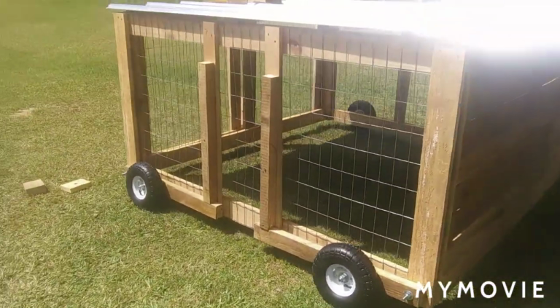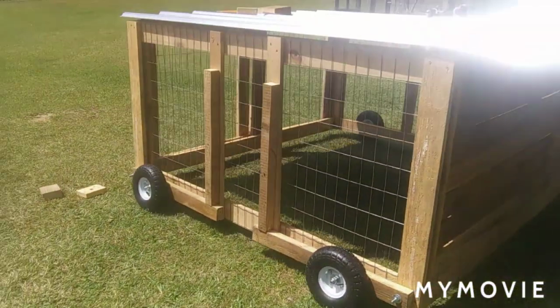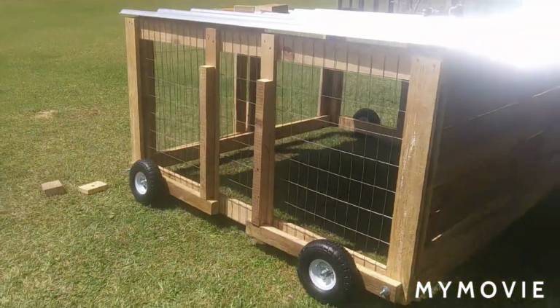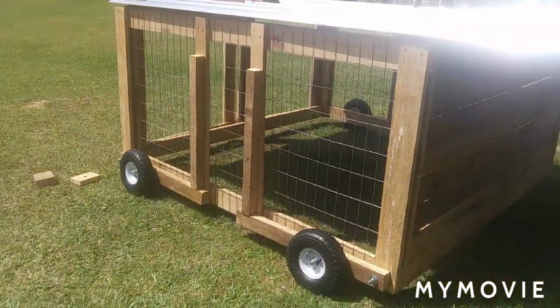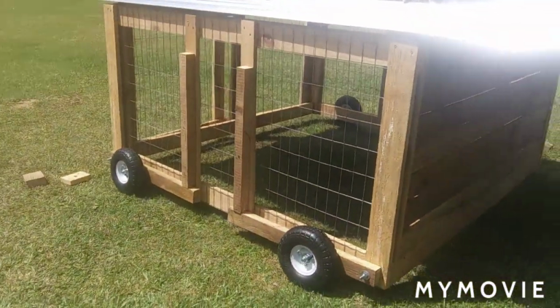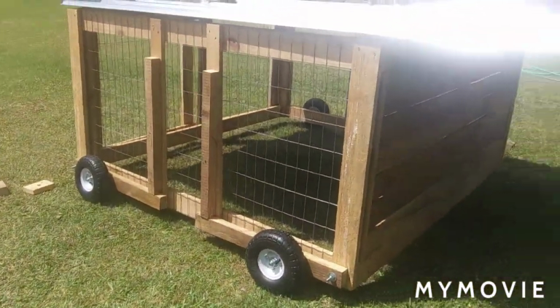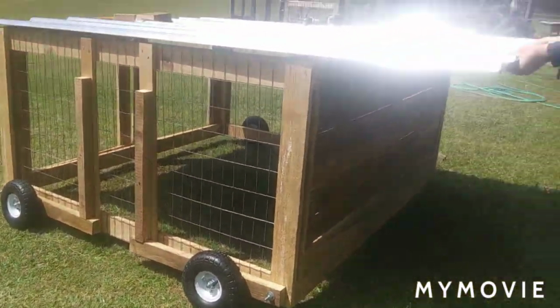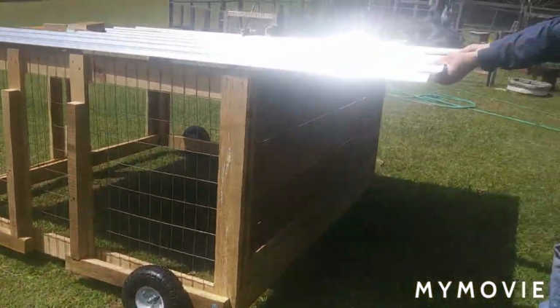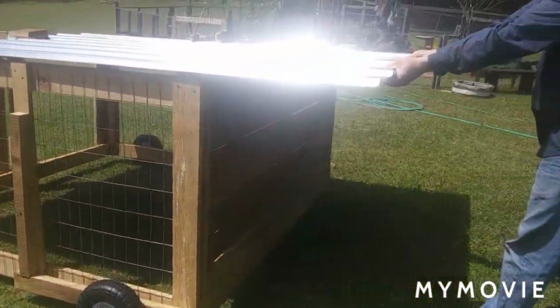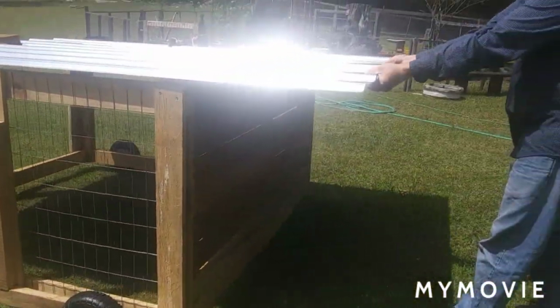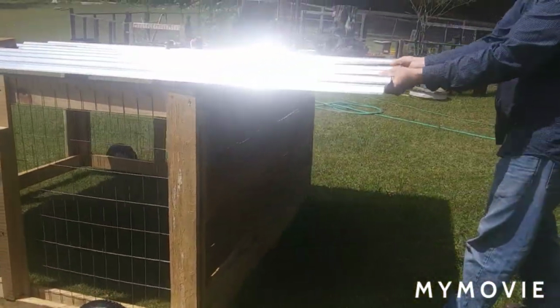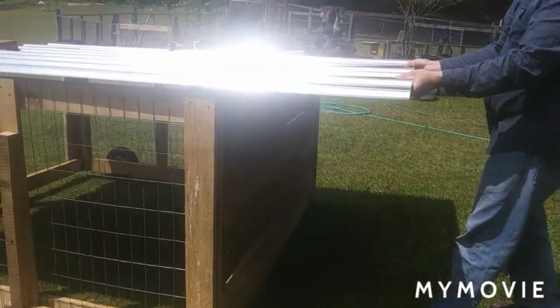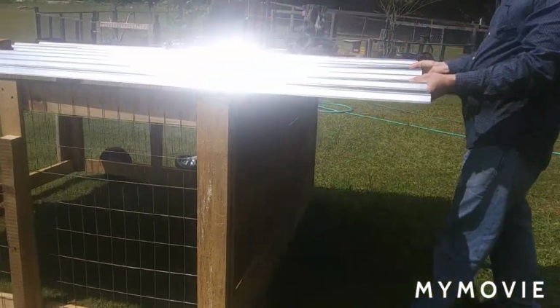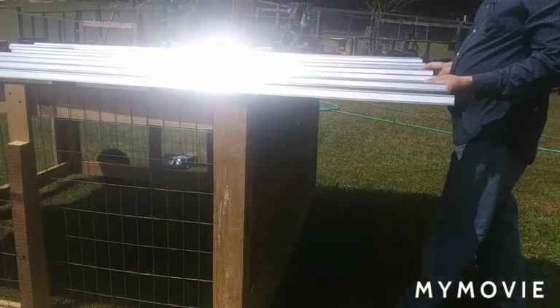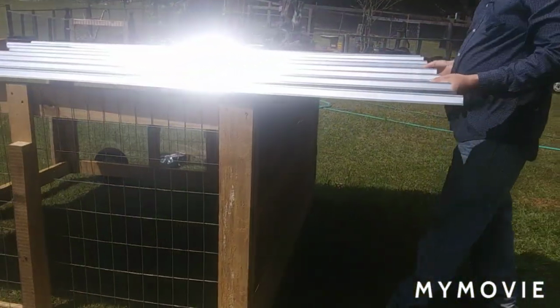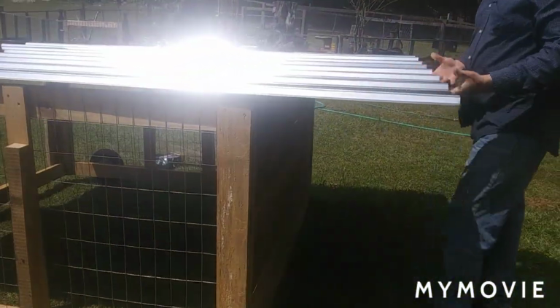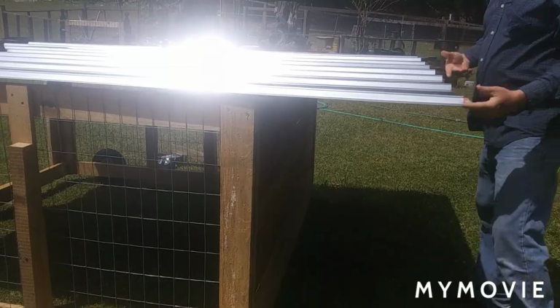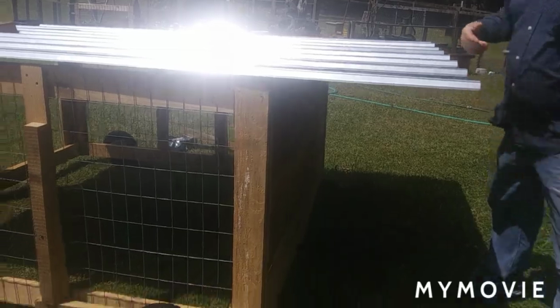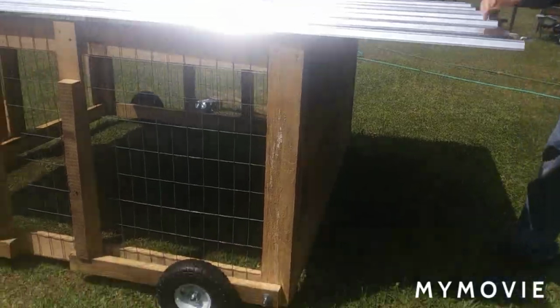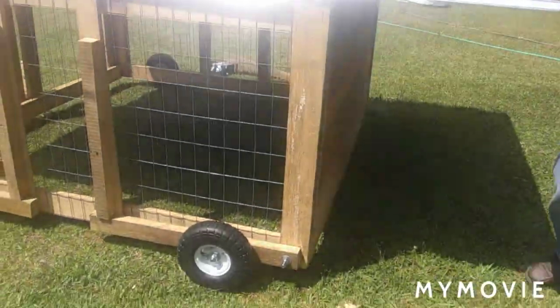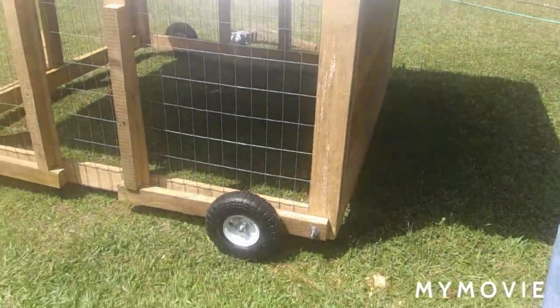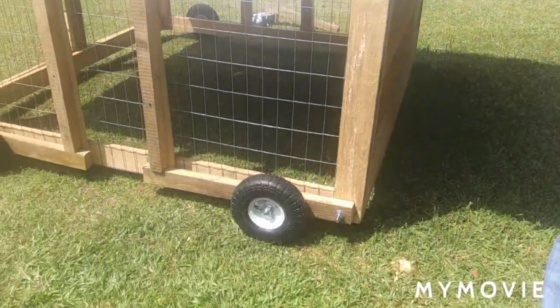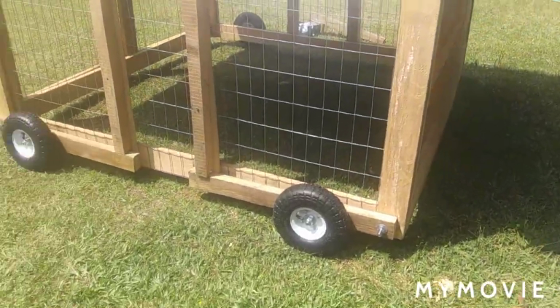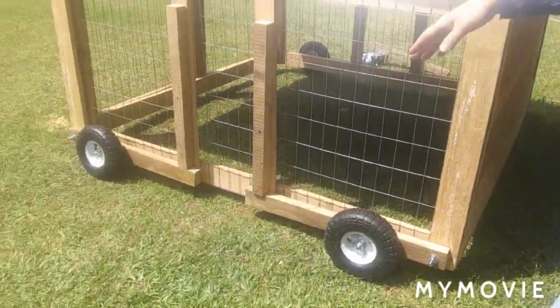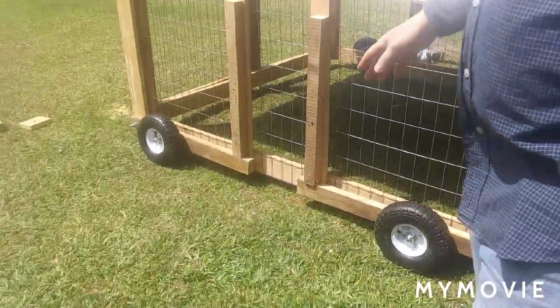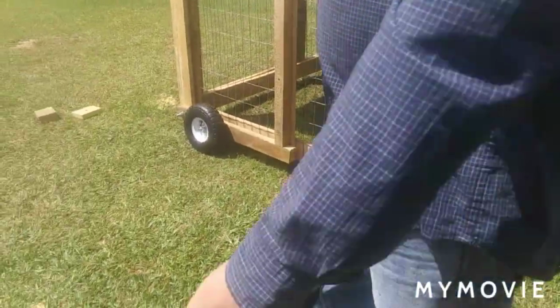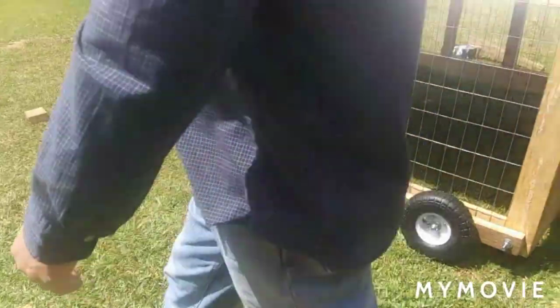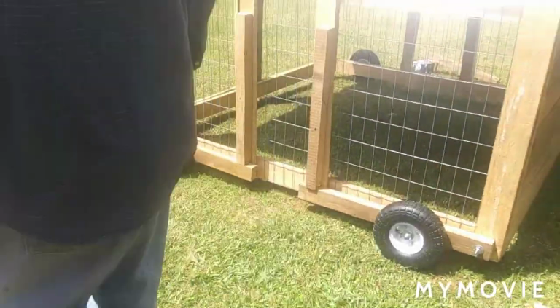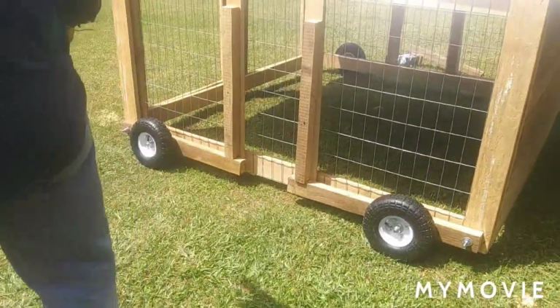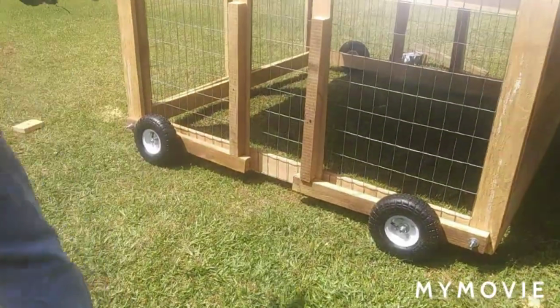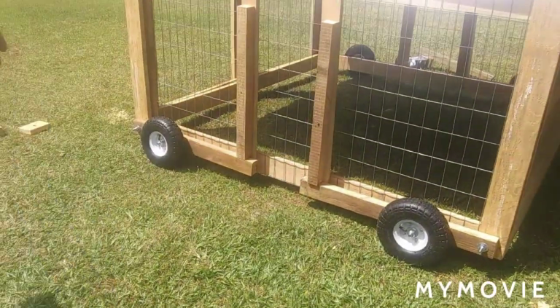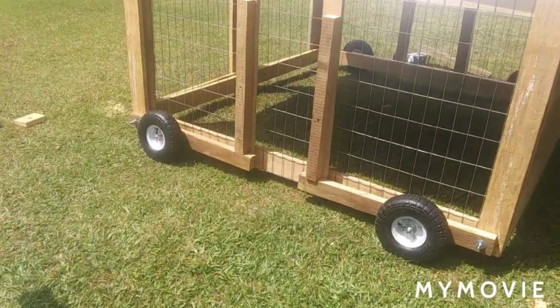Just barely push it — just with my fingertips — and I pull it back to me. Very easy to move. Four wheels, very inexpensive.